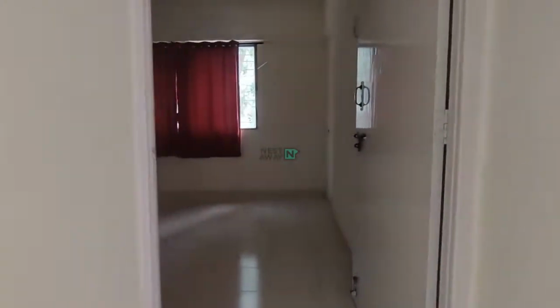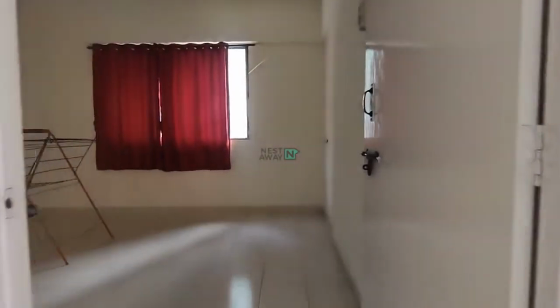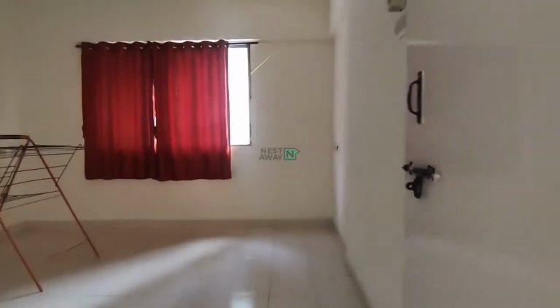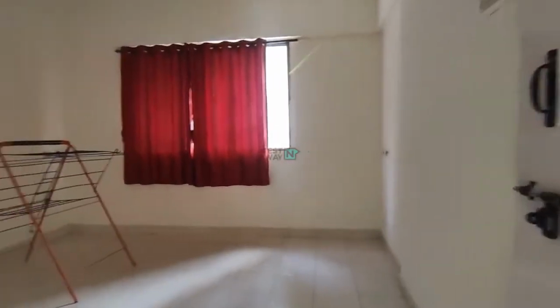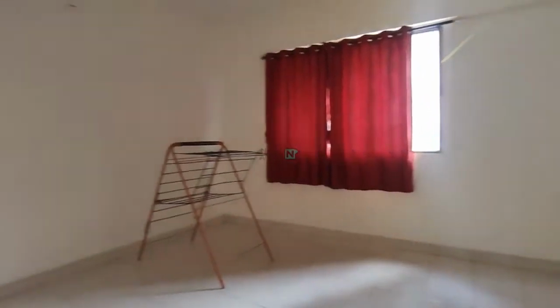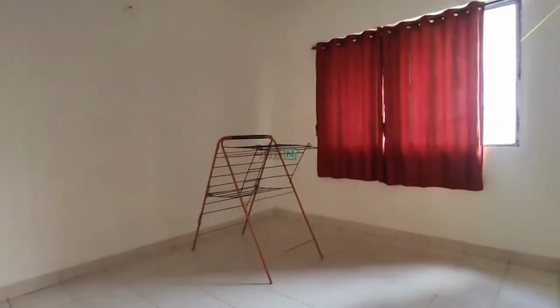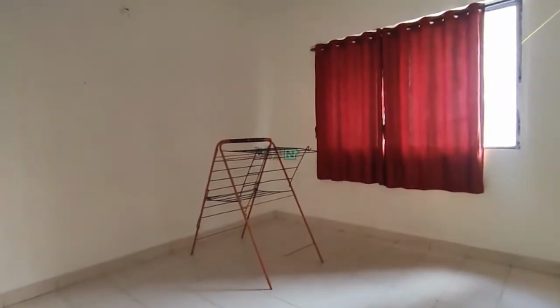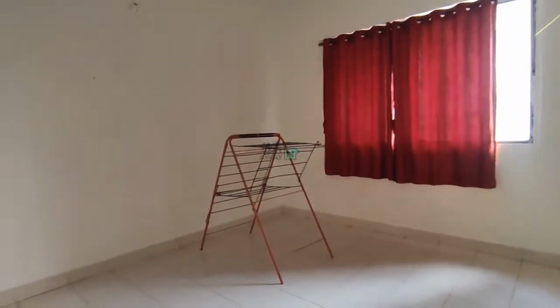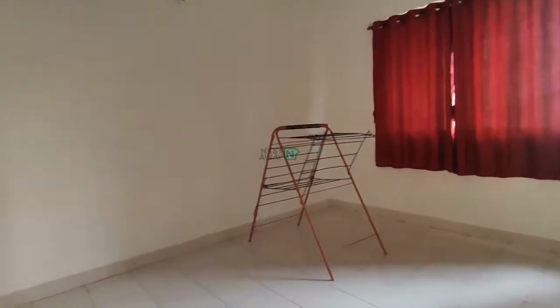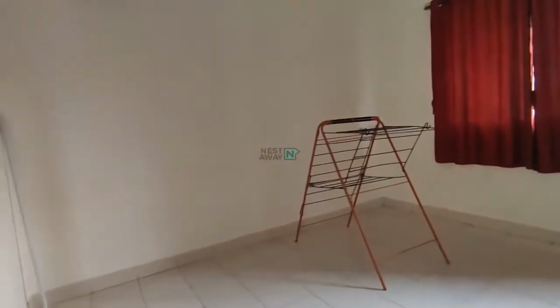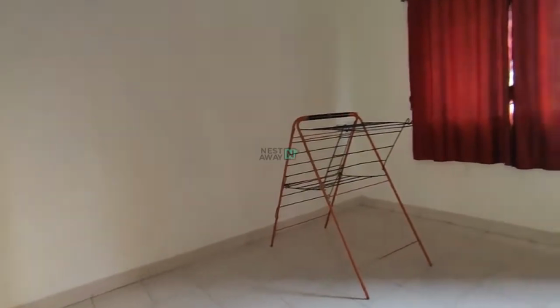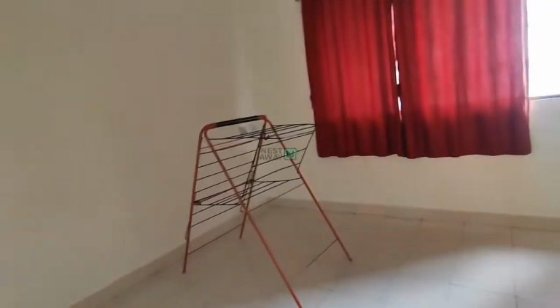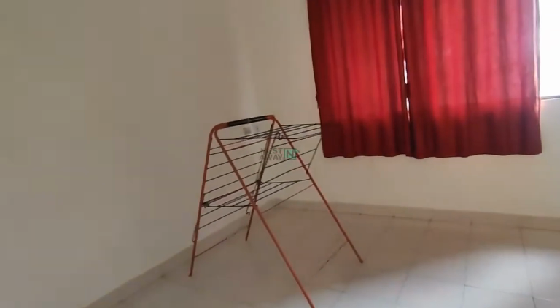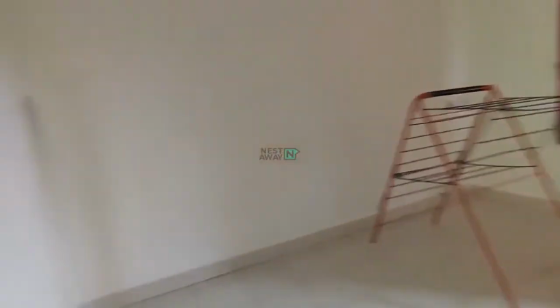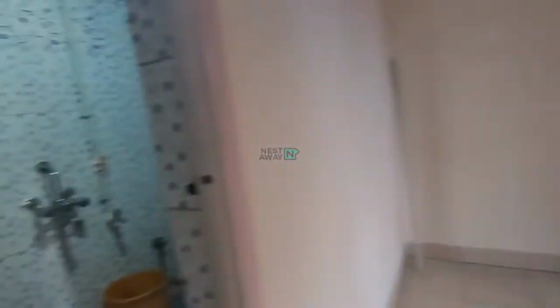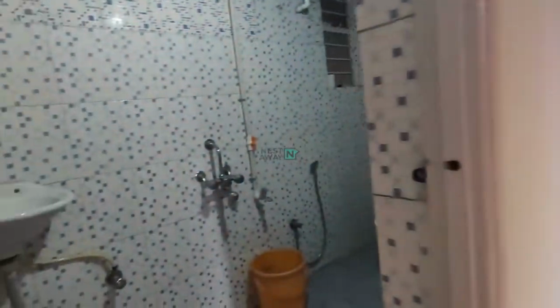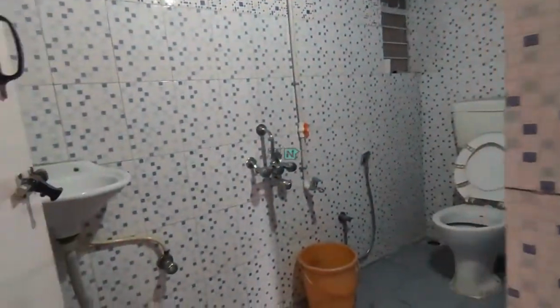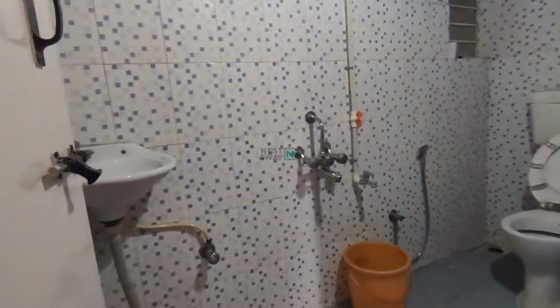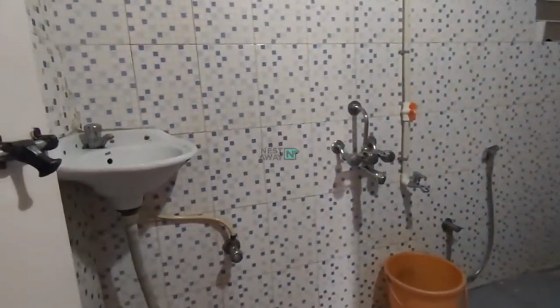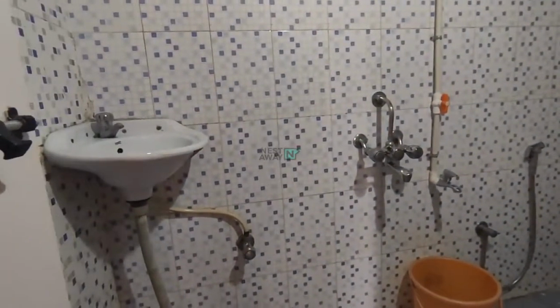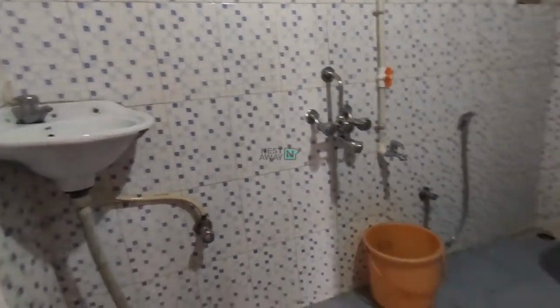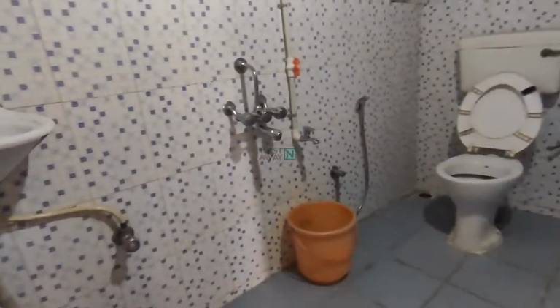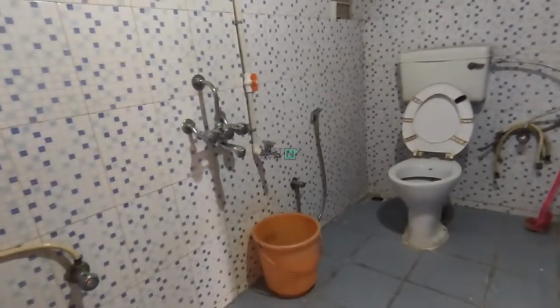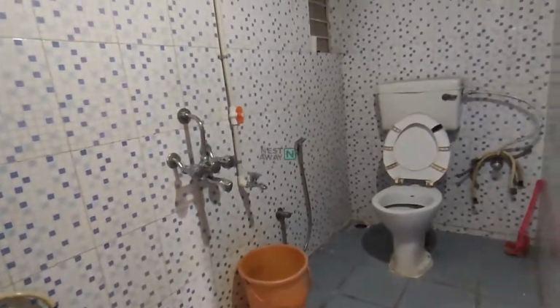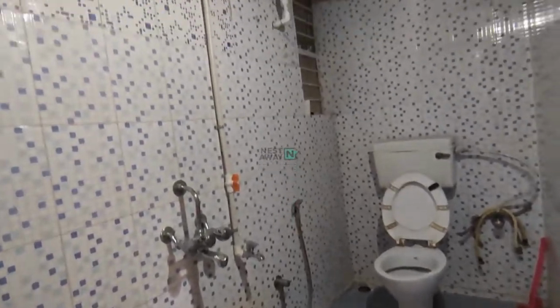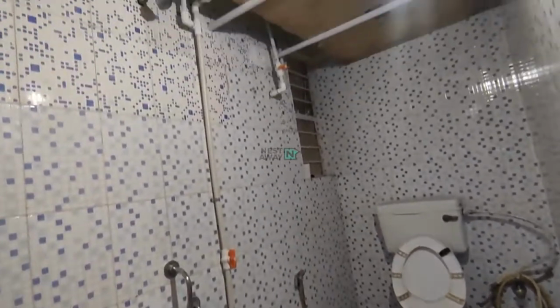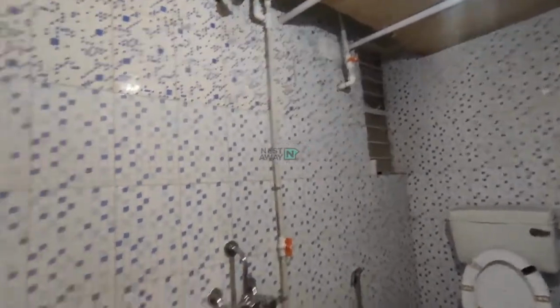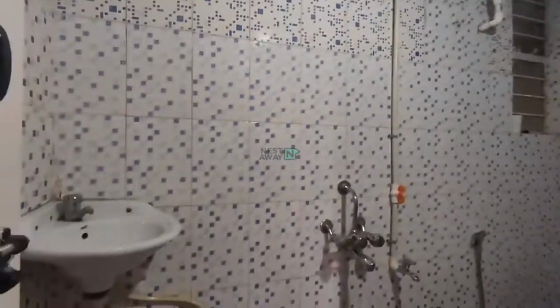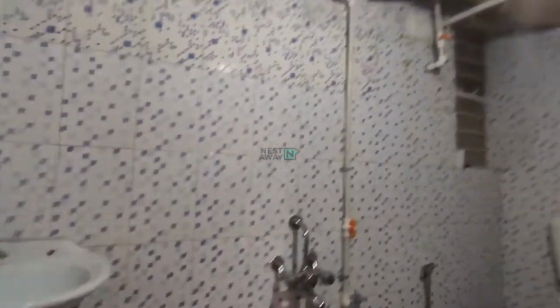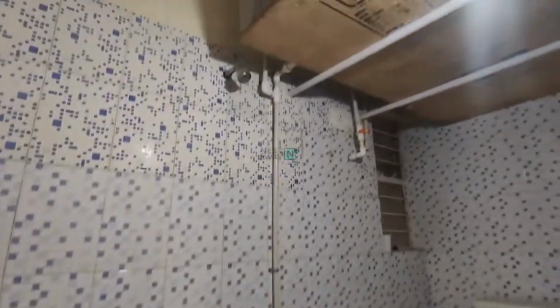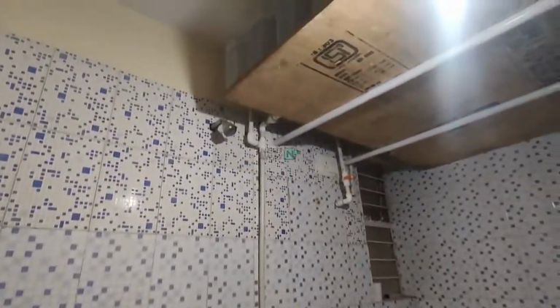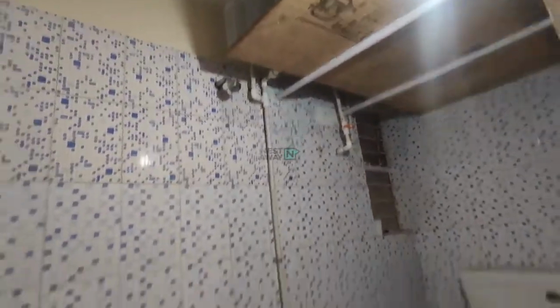Now we are moving into room number 1, which comes with an attached washroom. As you can see, this attached washroom comes with all the basic fittings. We need to remove the washbasin and water tank cover.